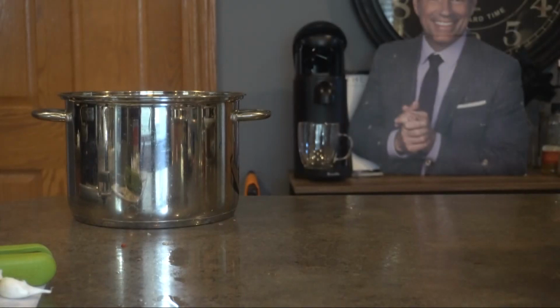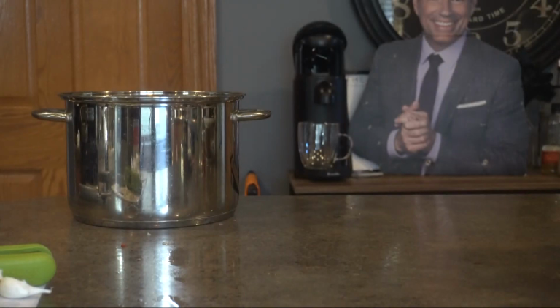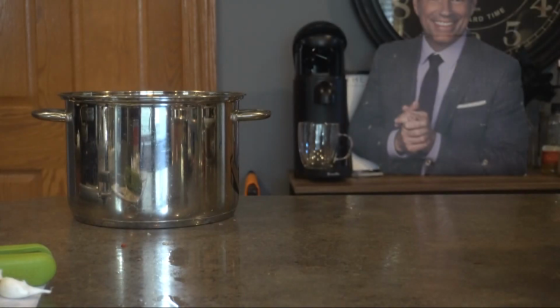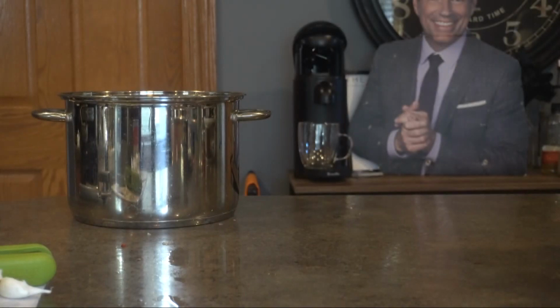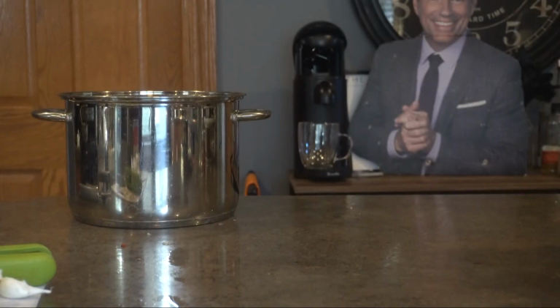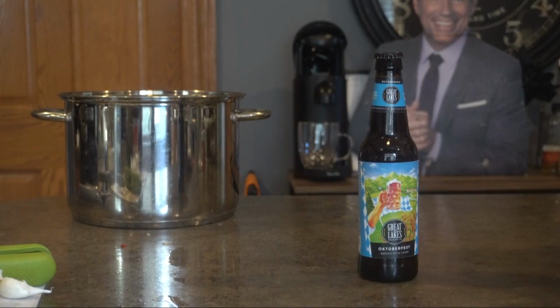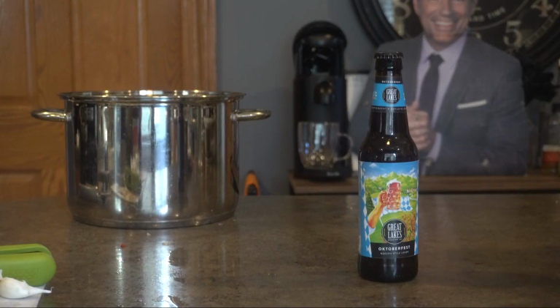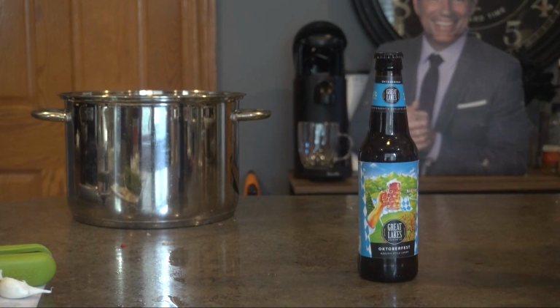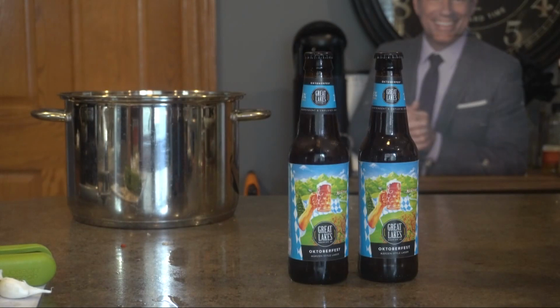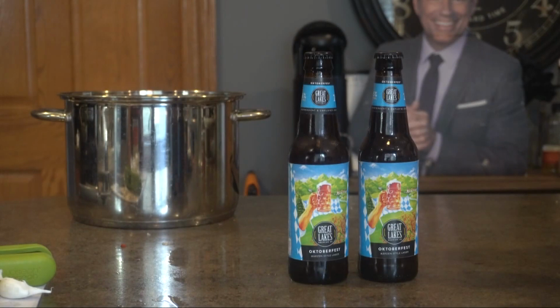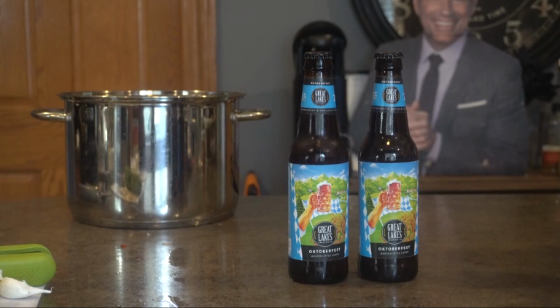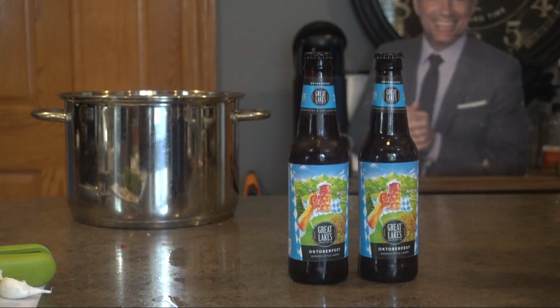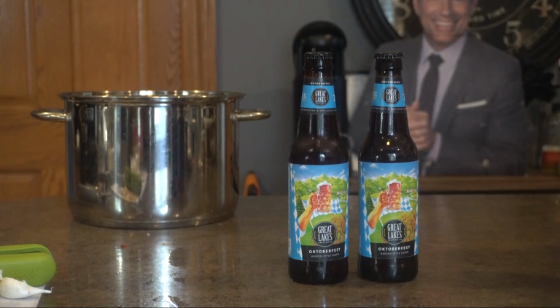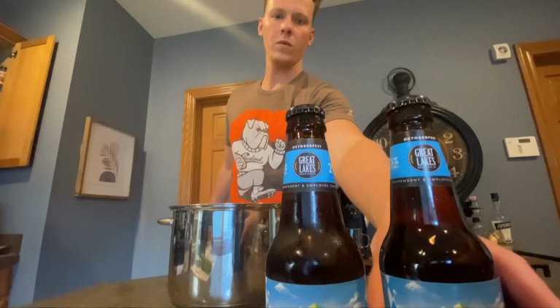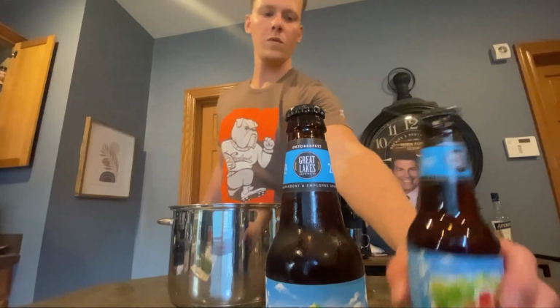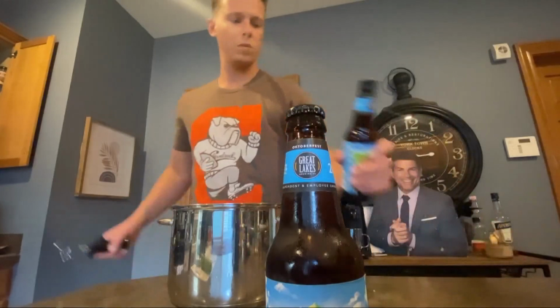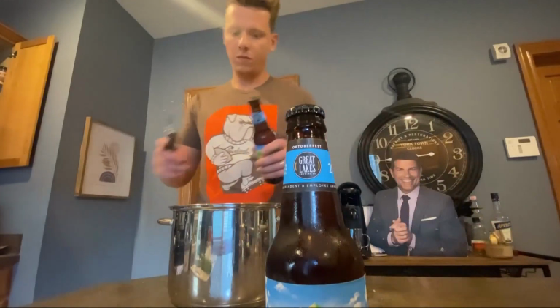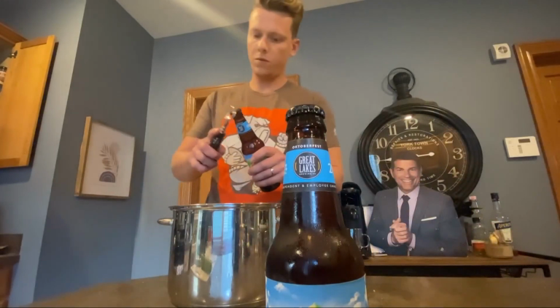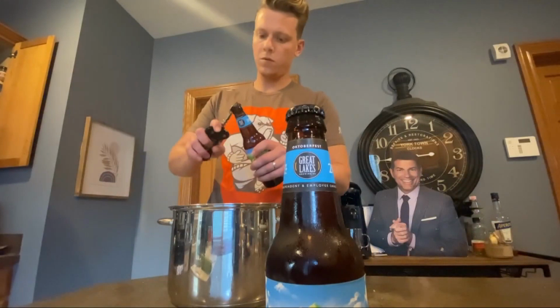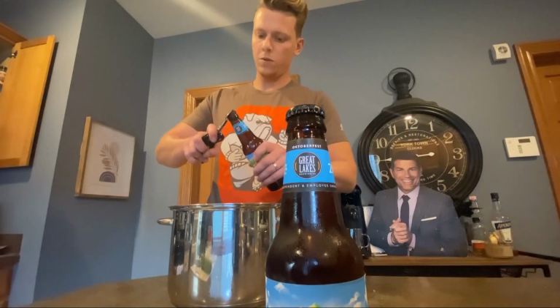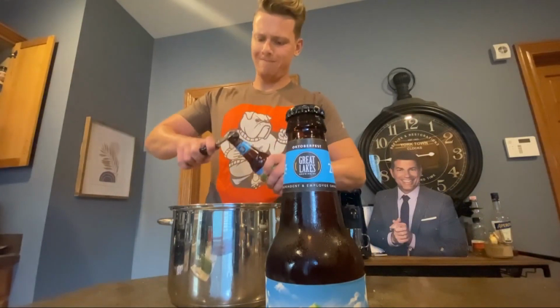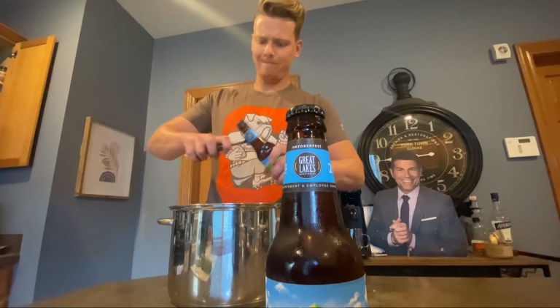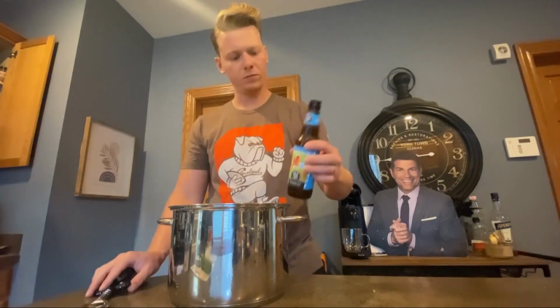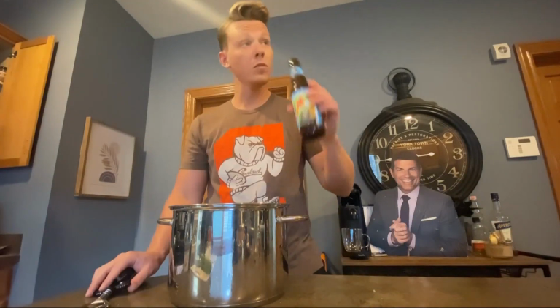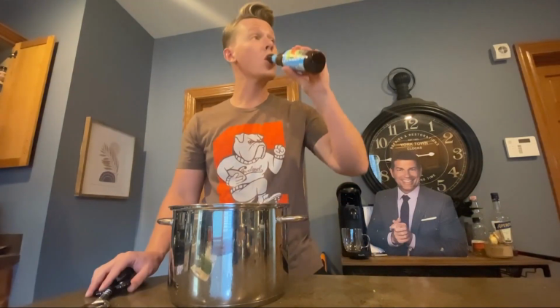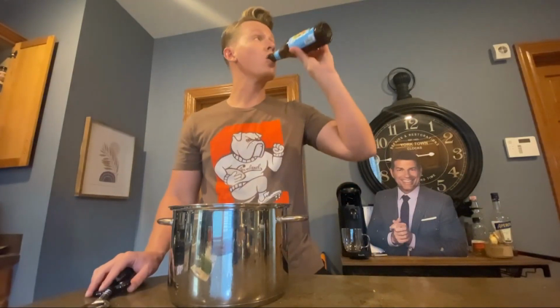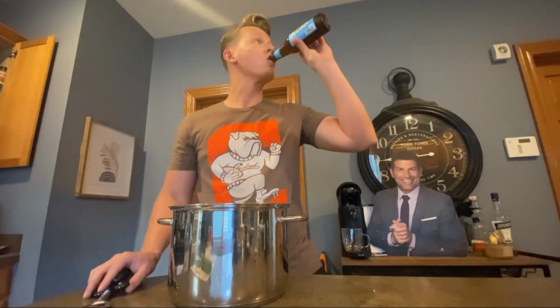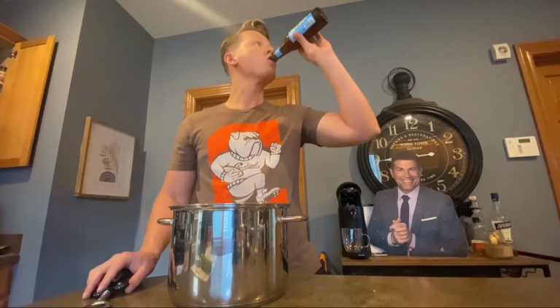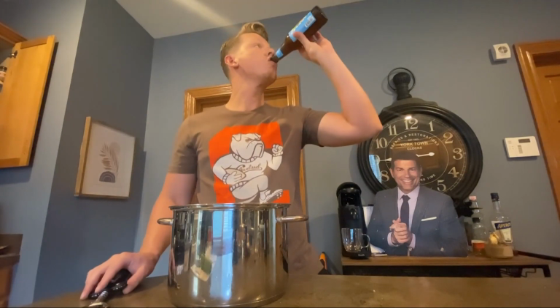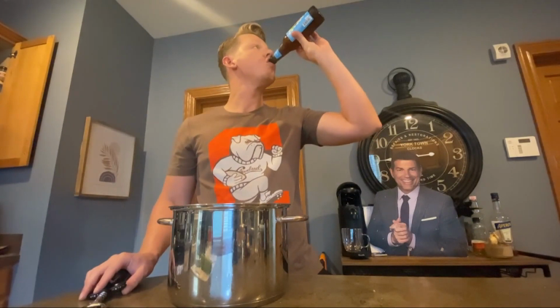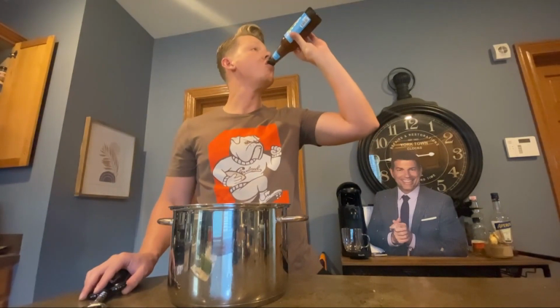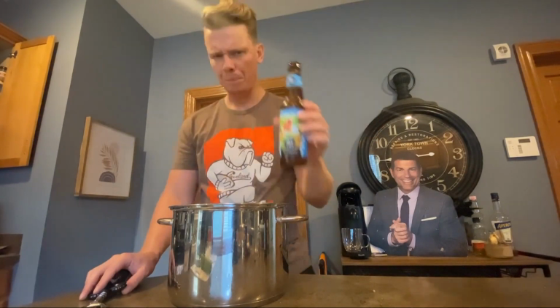Then it's time for the secret ingredient — not one but two Great Lakes Oktoberfest beers. Put one and a half in there and save the other half for yourself. You deserve it.